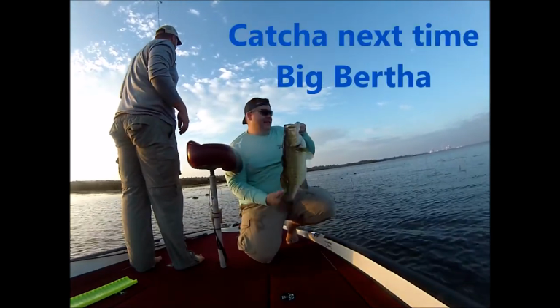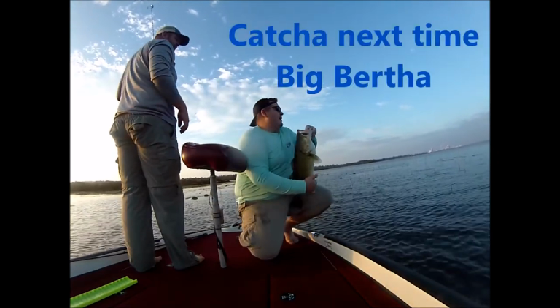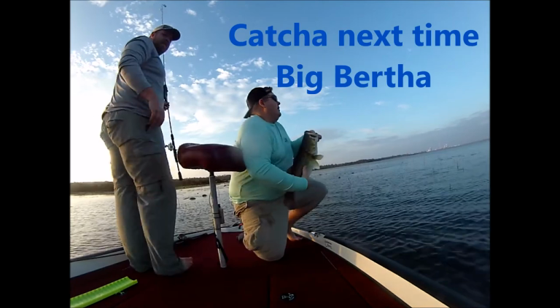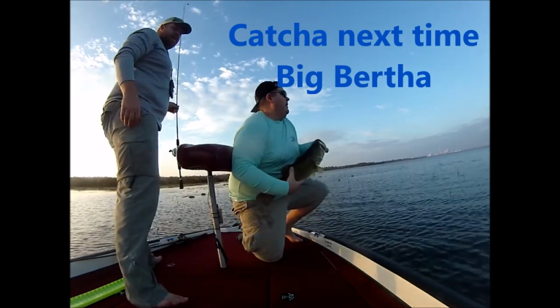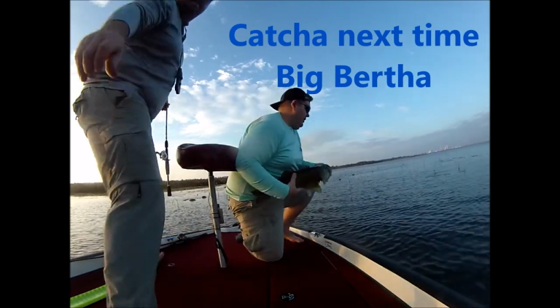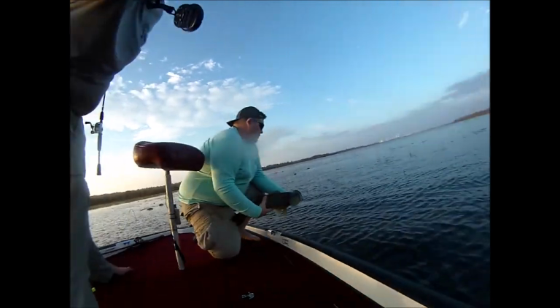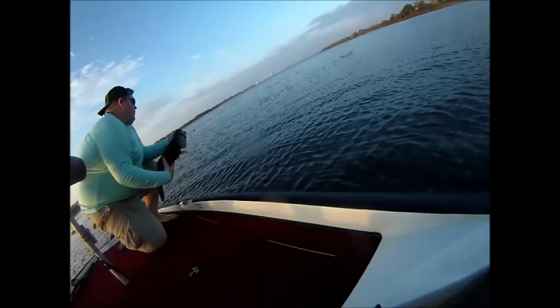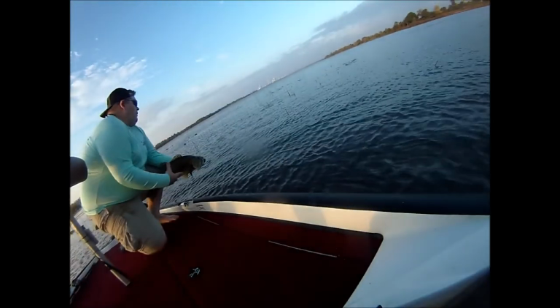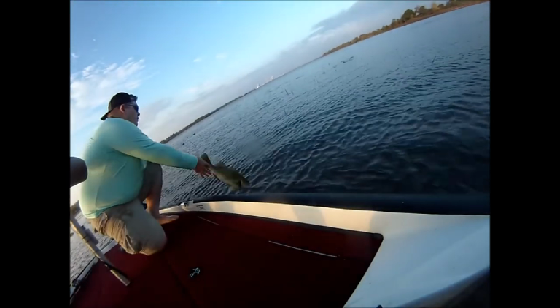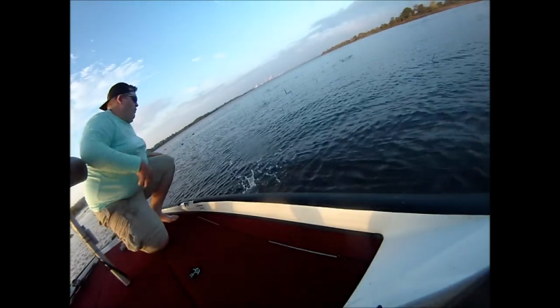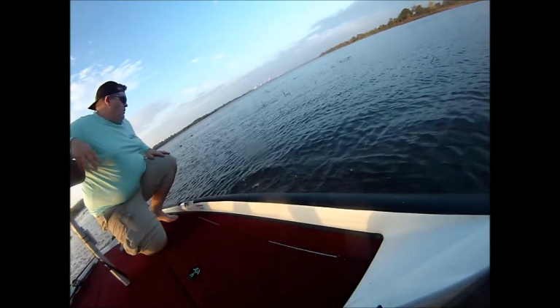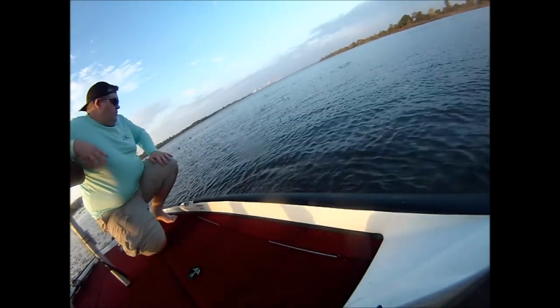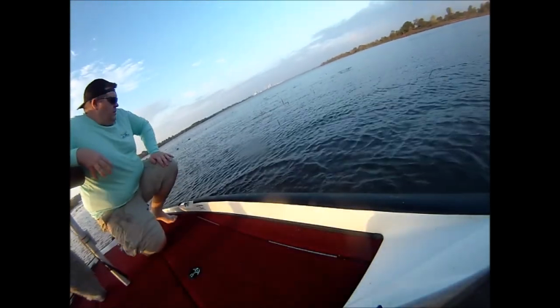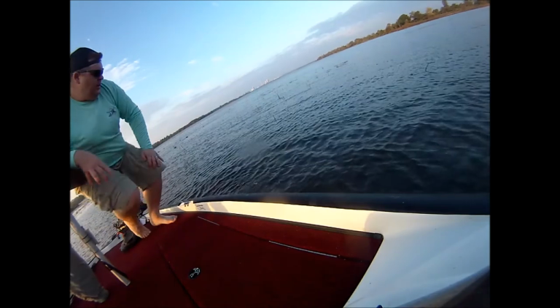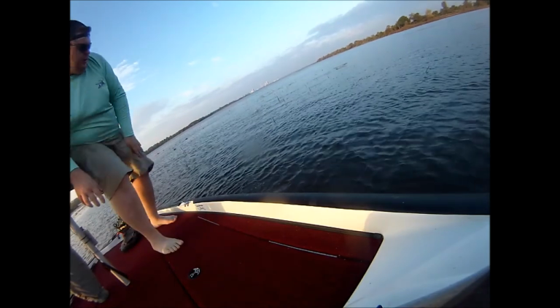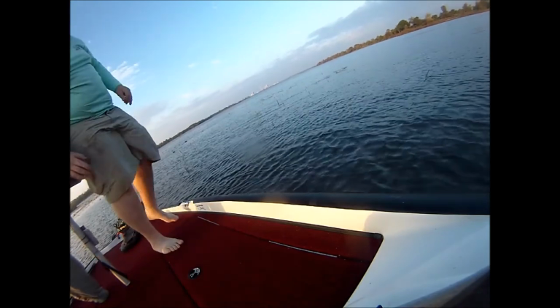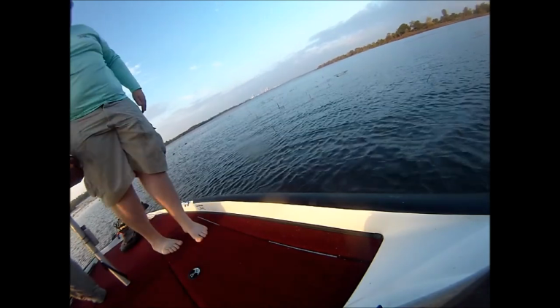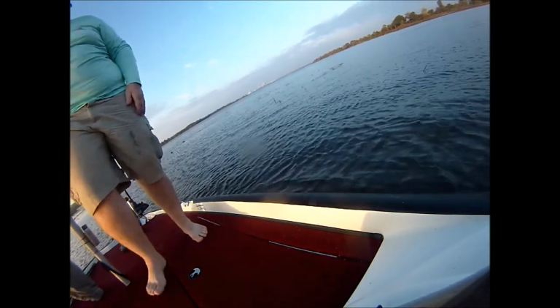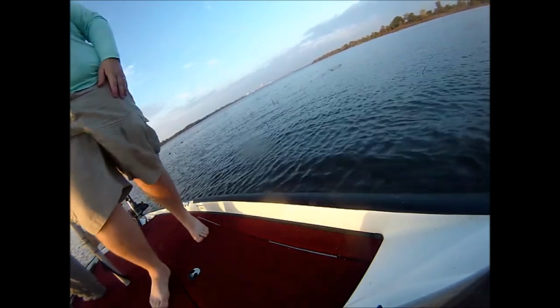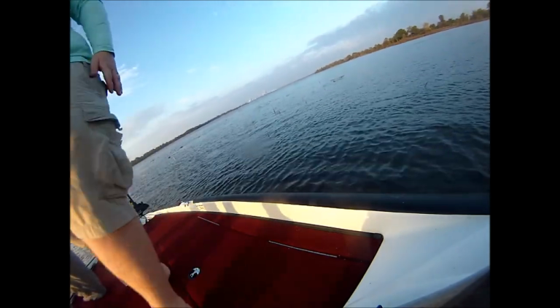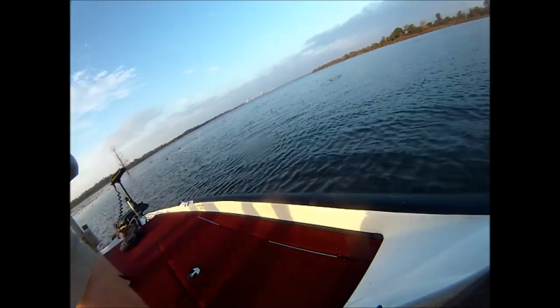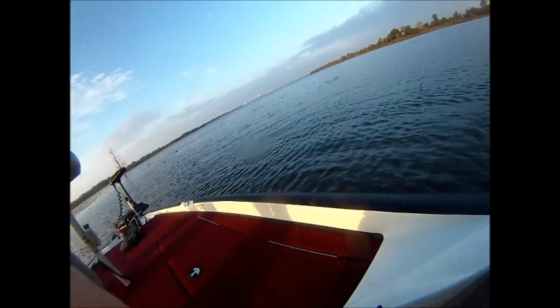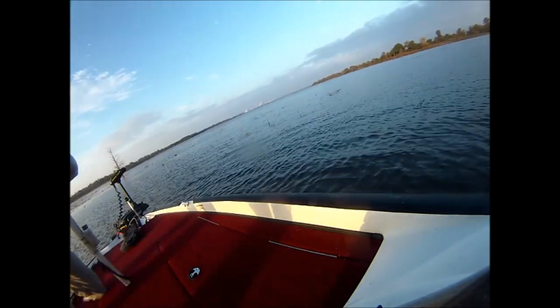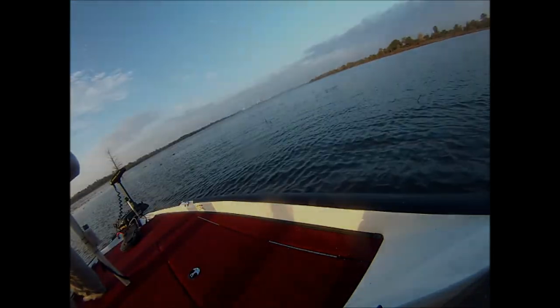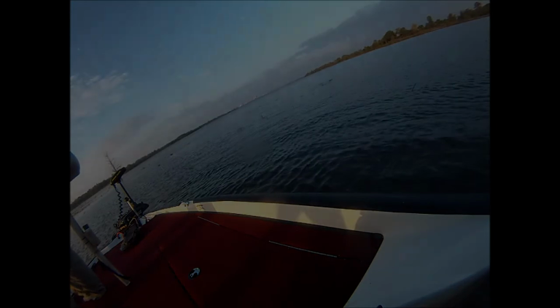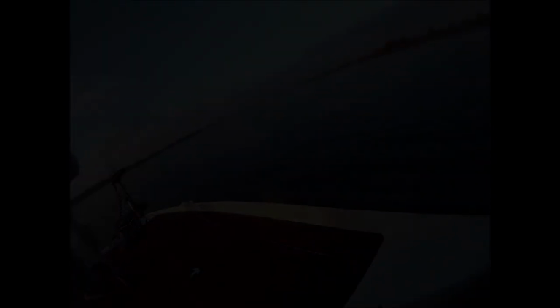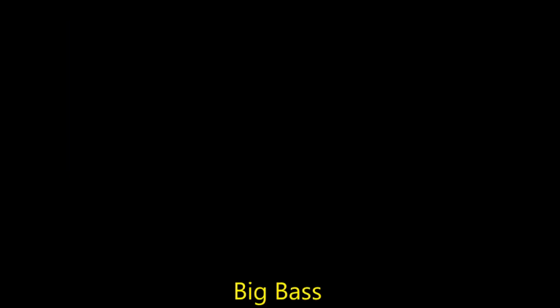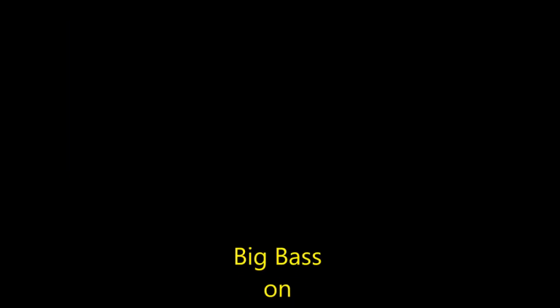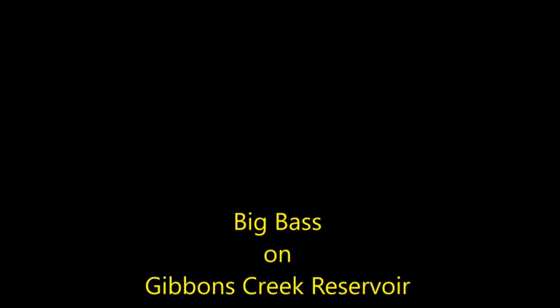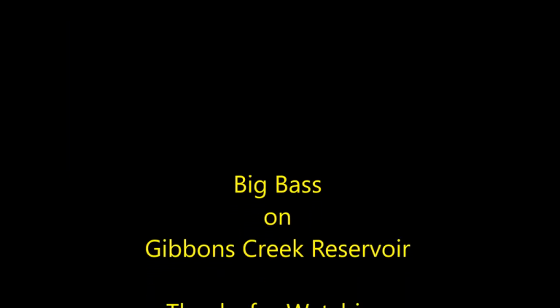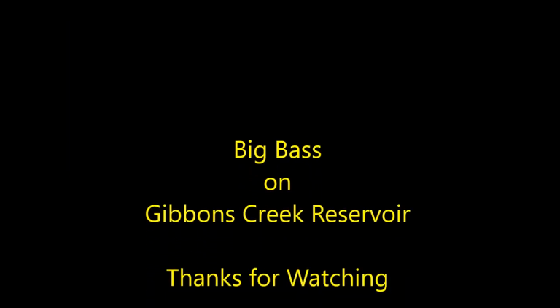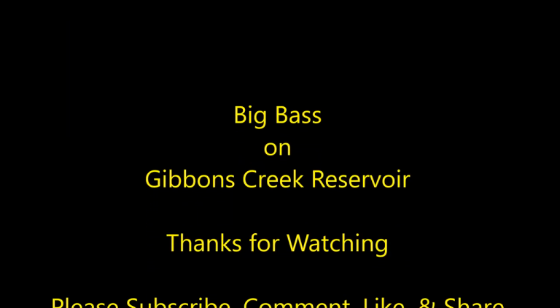Alright man, put it in the water. Here's the camera here. I'm not making it. Stop, I don't understand. Stop.